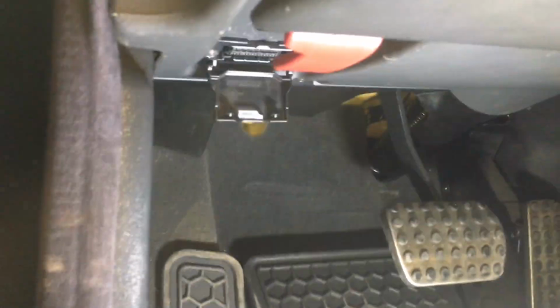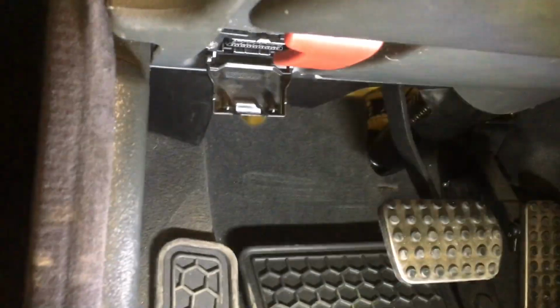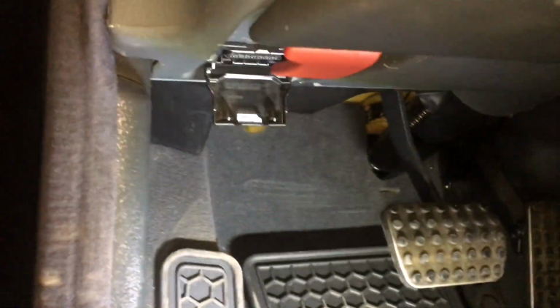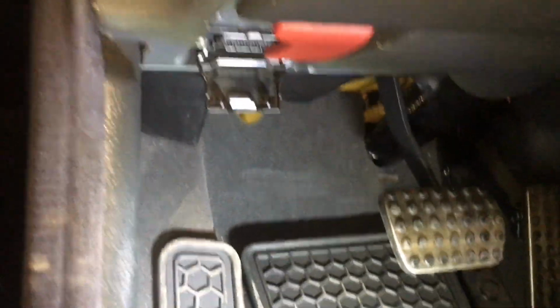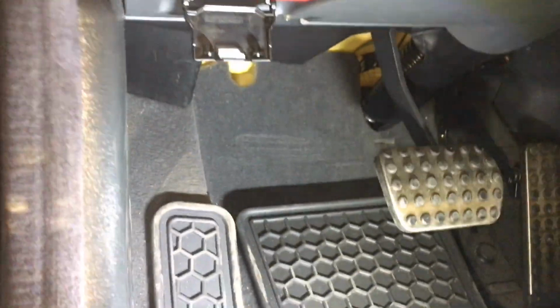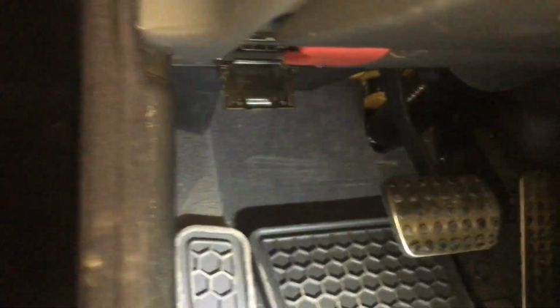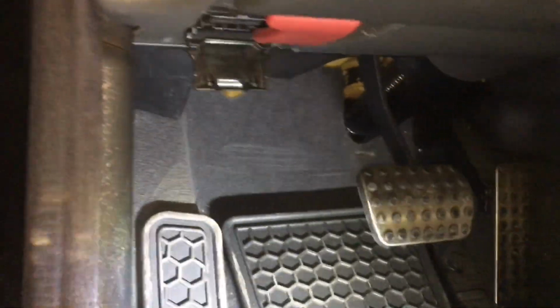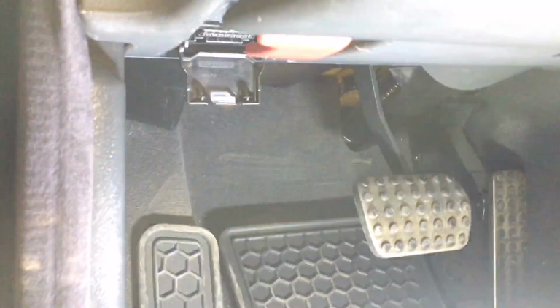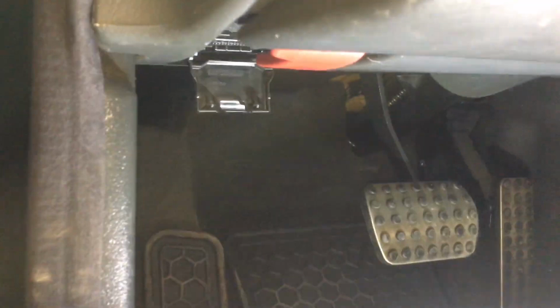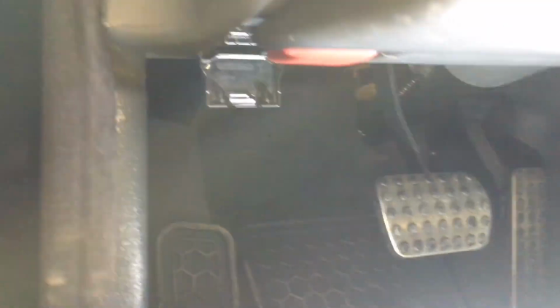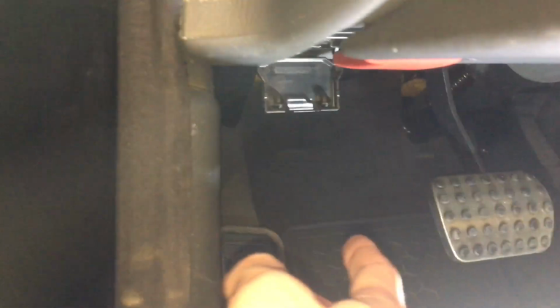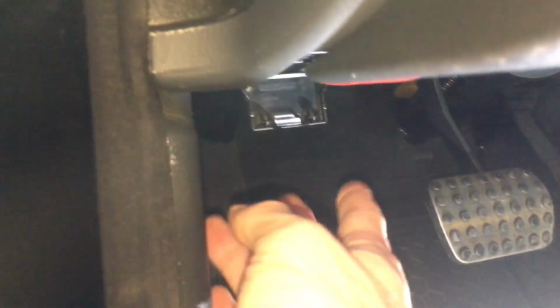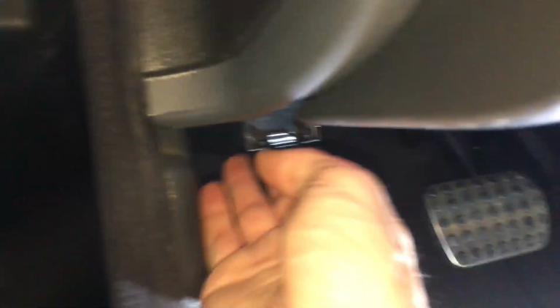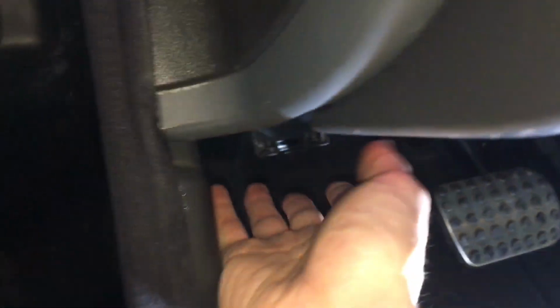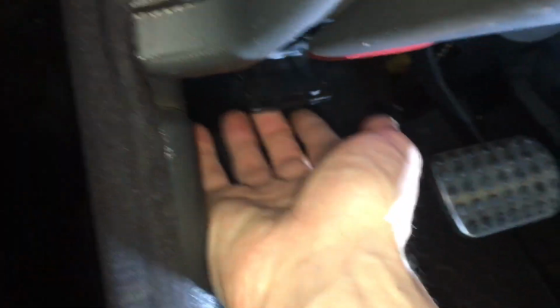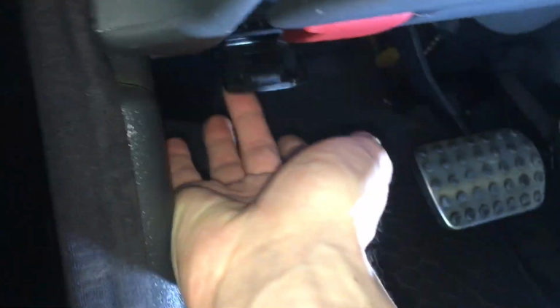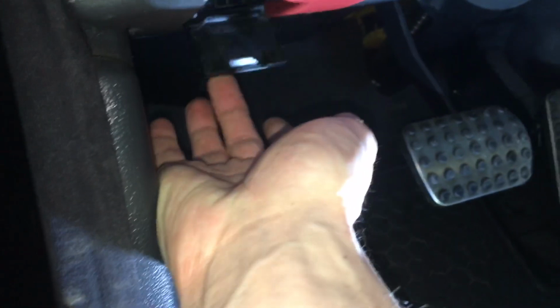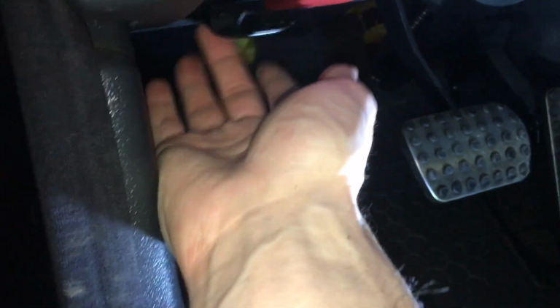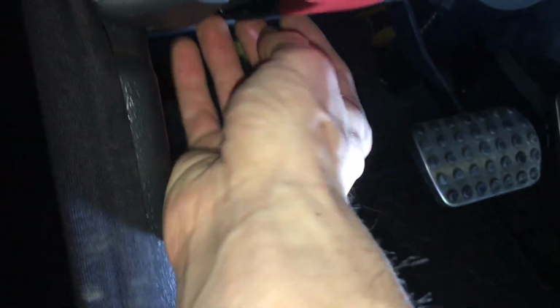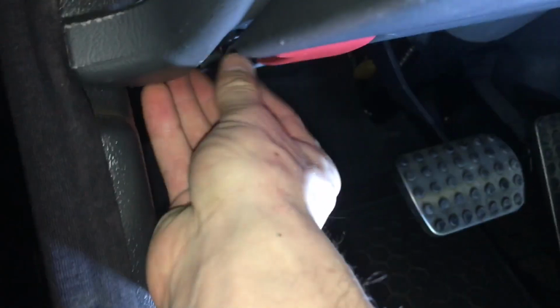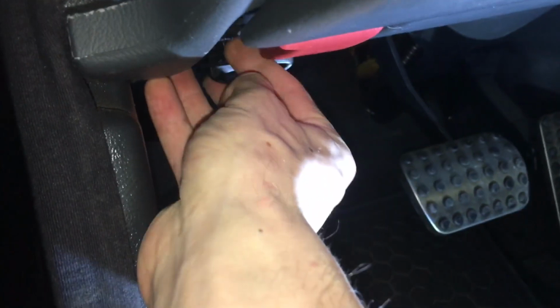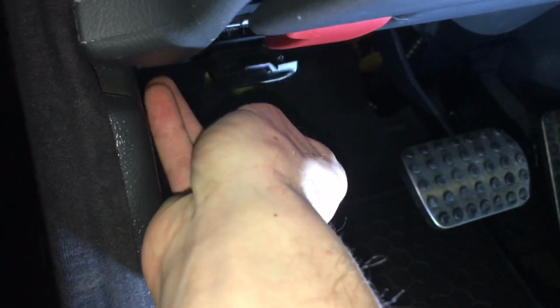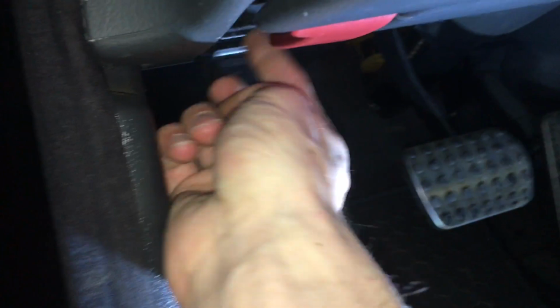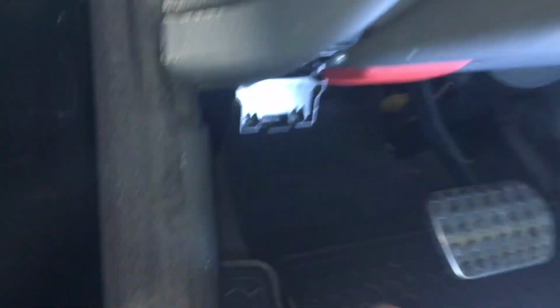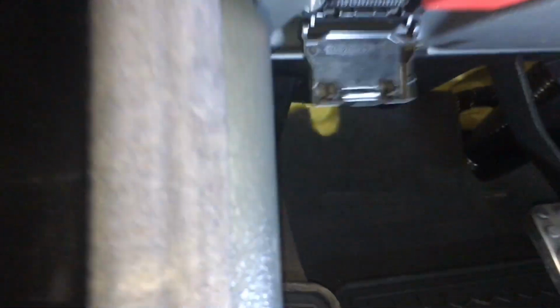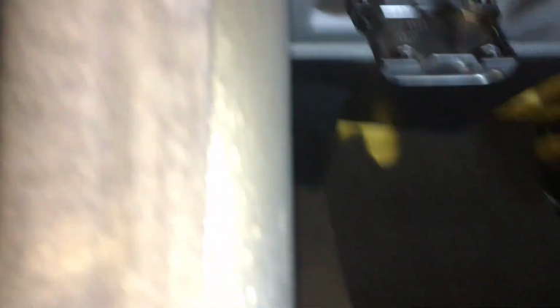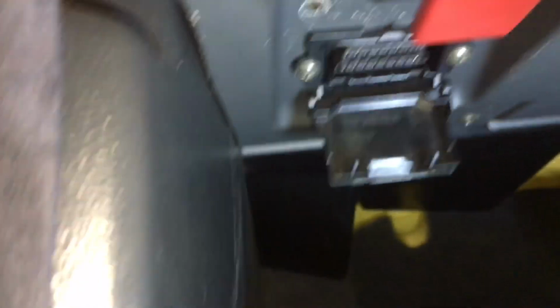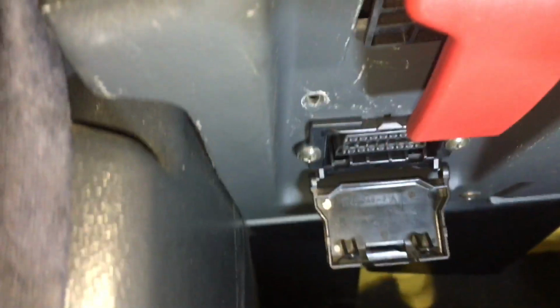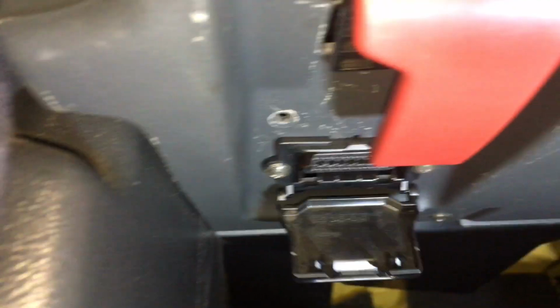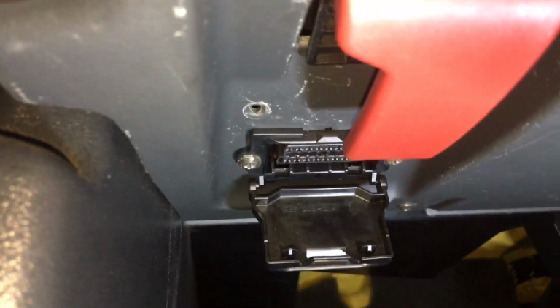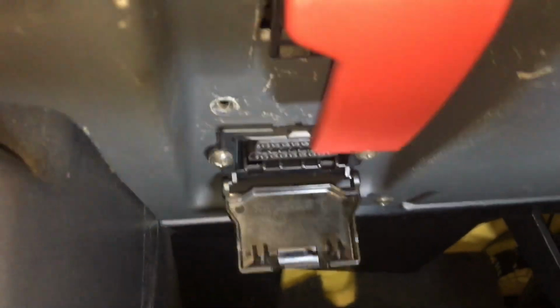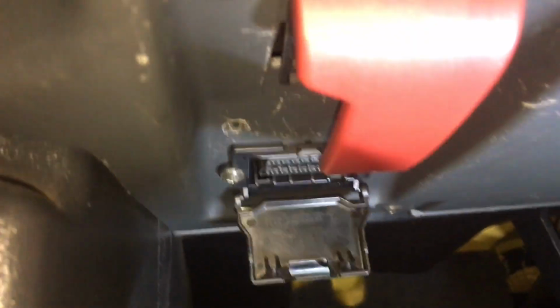Right over here where the red handle is, you will find one of these flaps. Pull that flap down and right underneath you will see where the 16-pin OBD port is, where you plug your connector in.